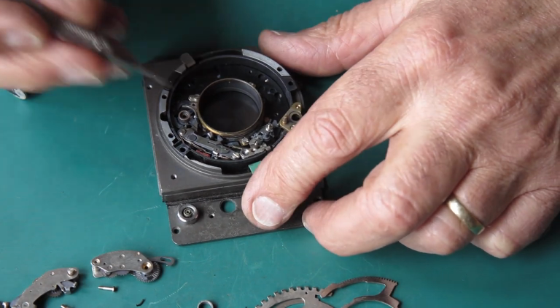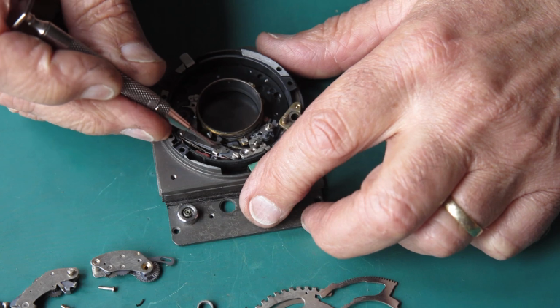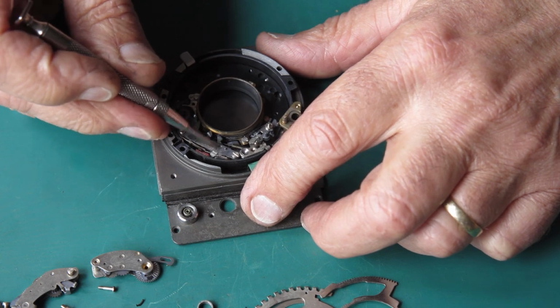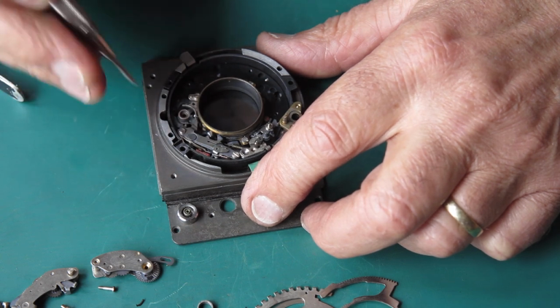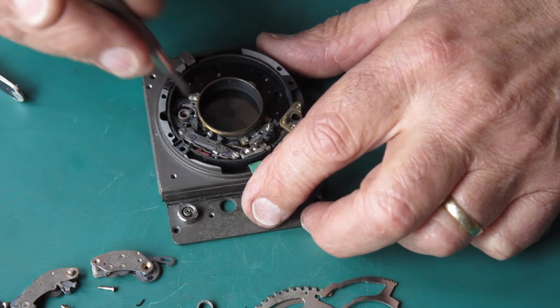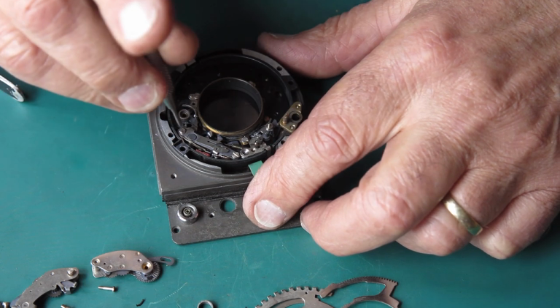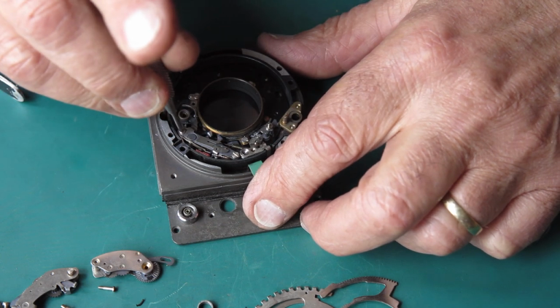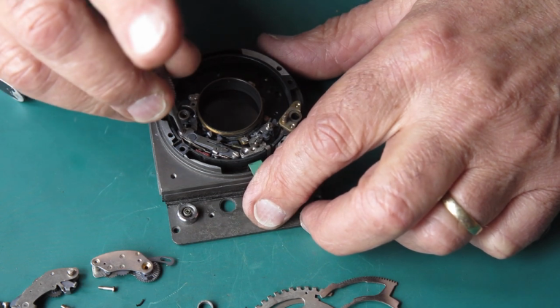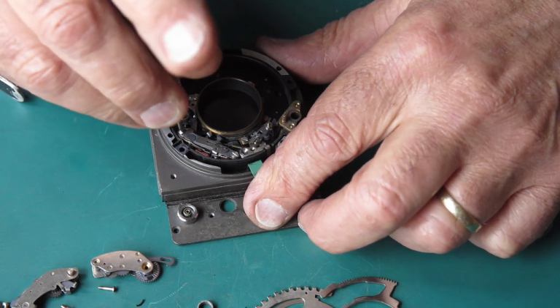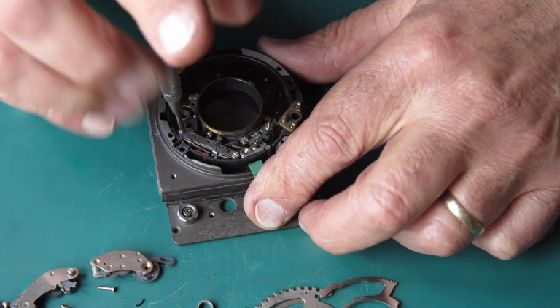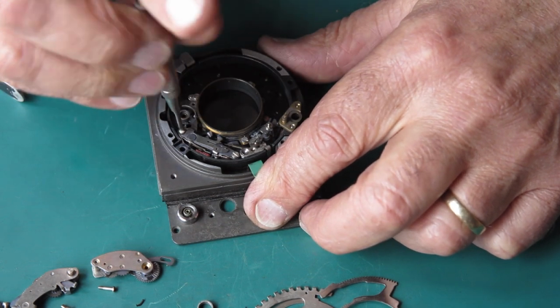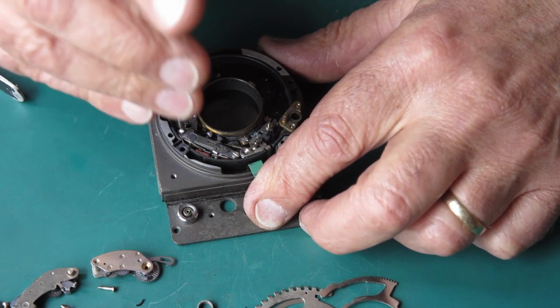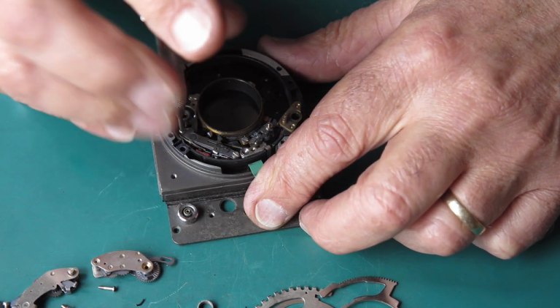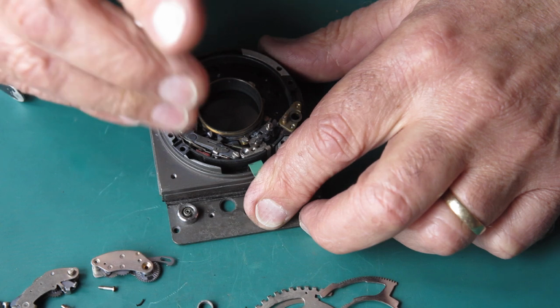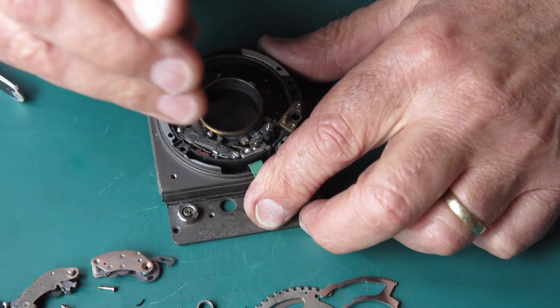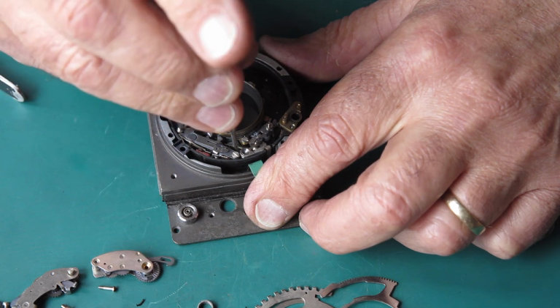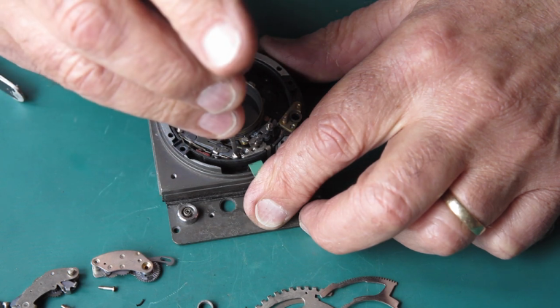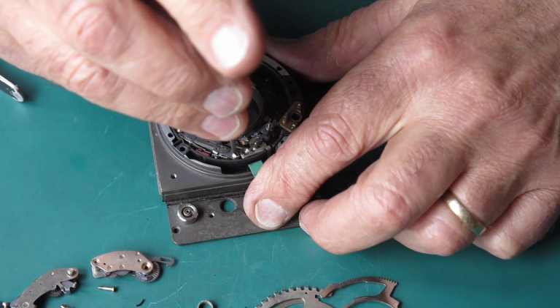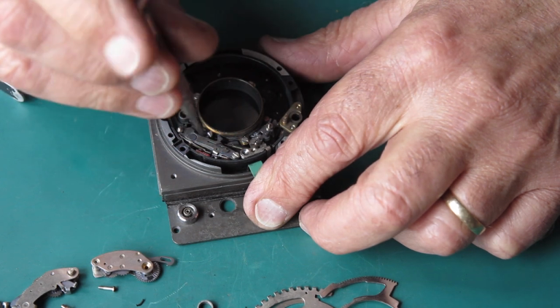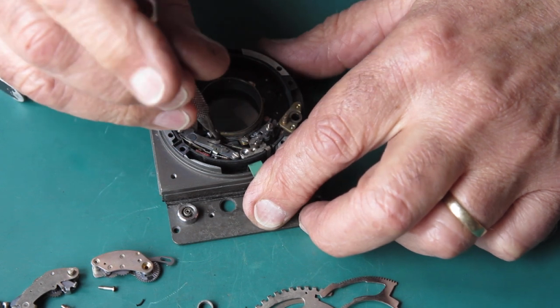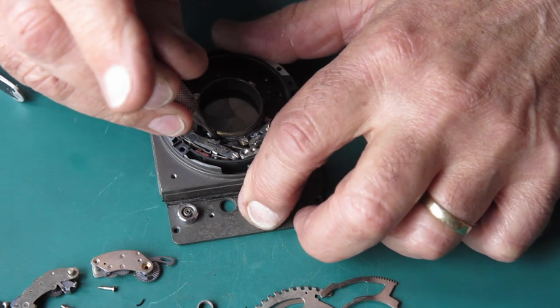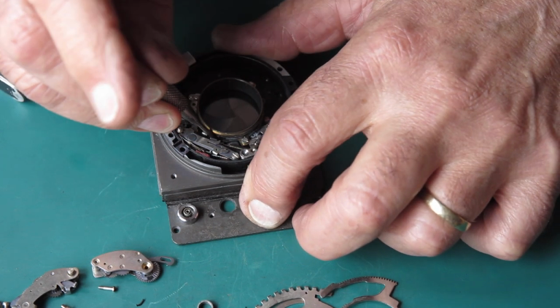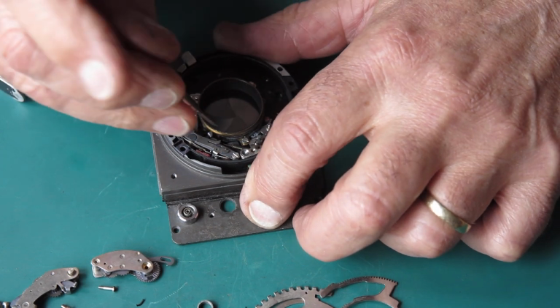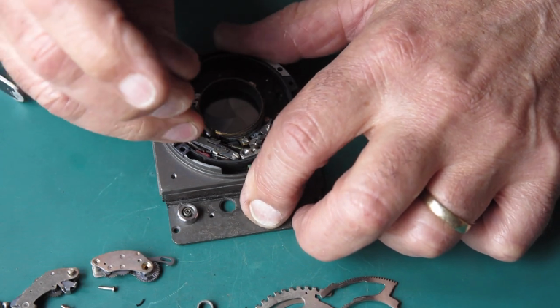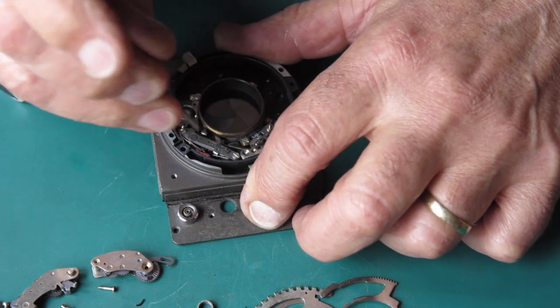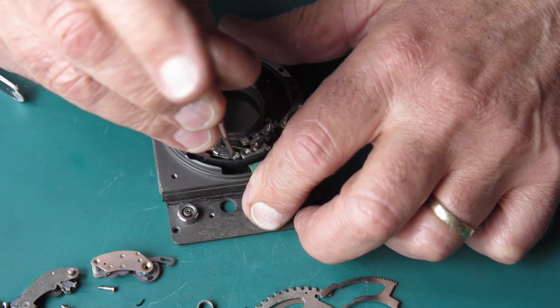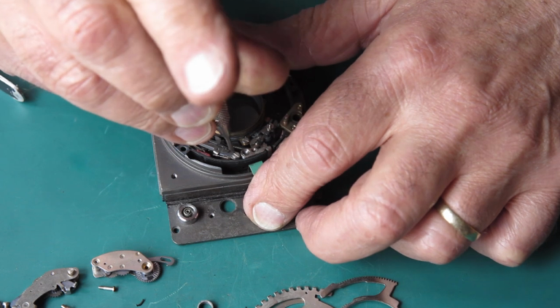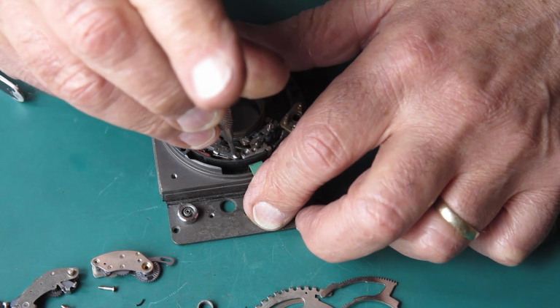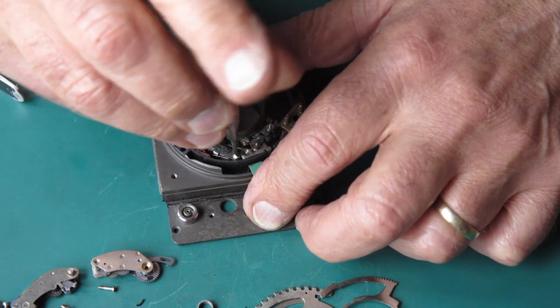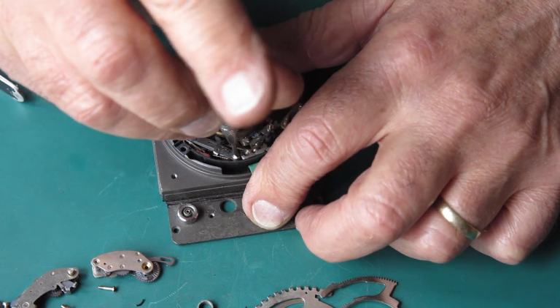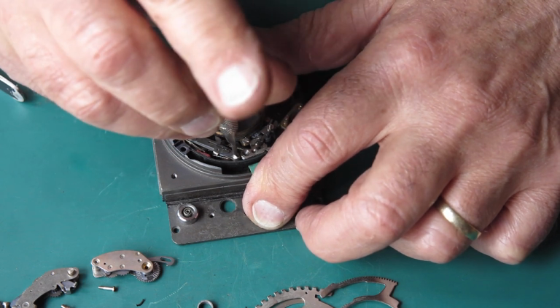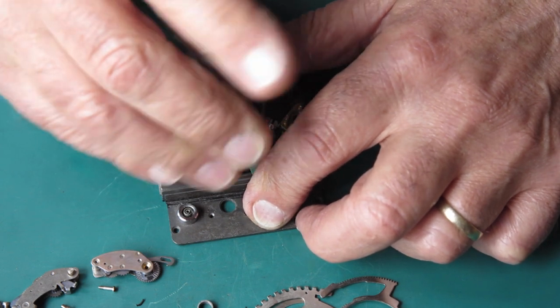All this stuff can come off. That's the latch that holds the main cam. It also has the flash sync gear underneath here.